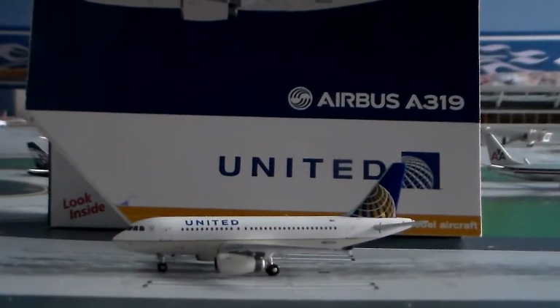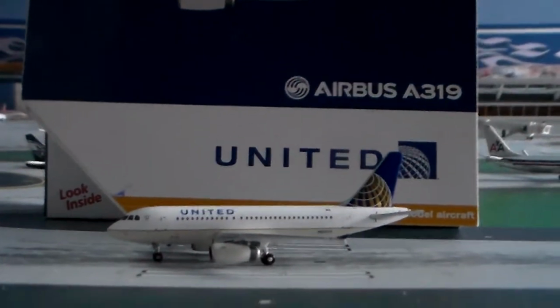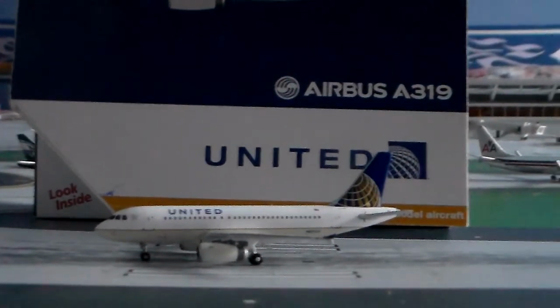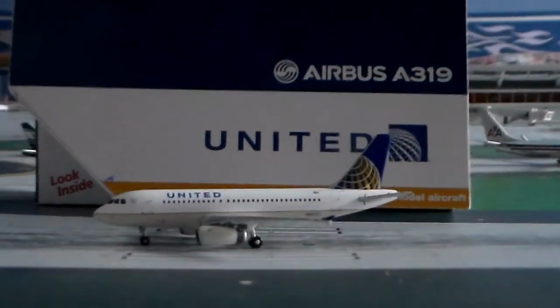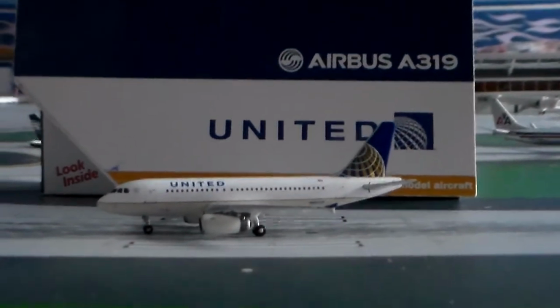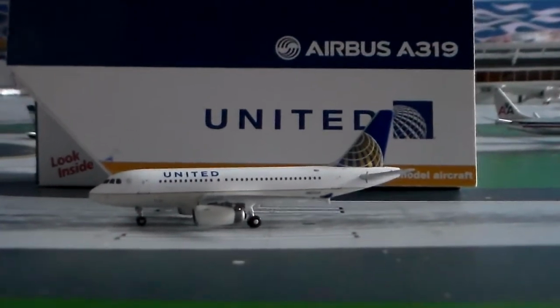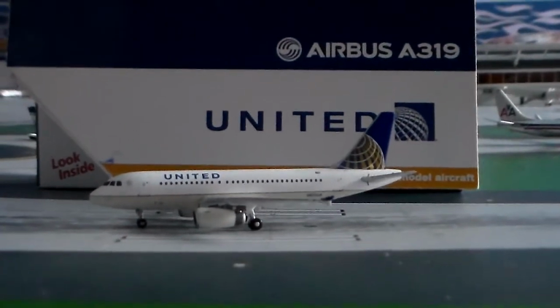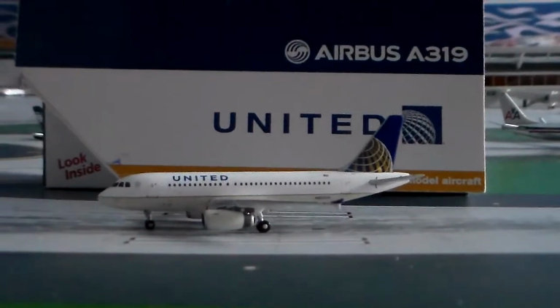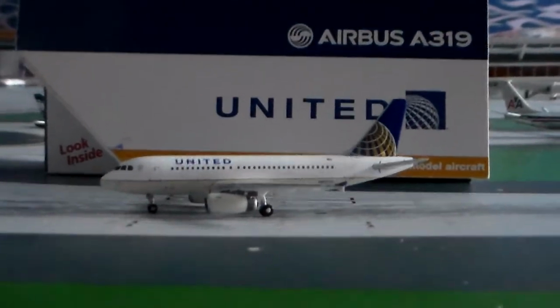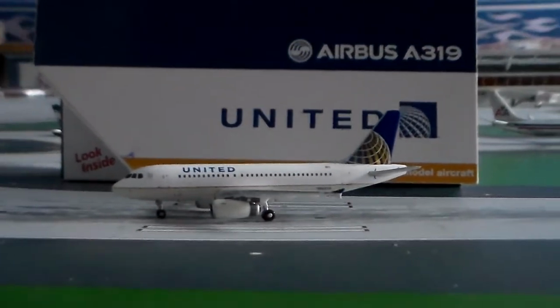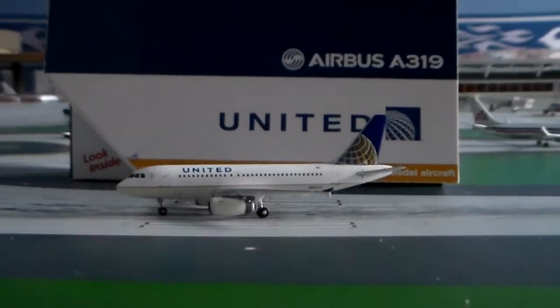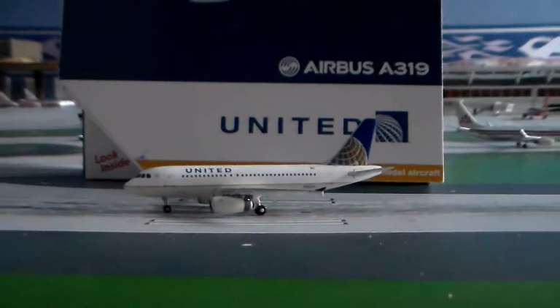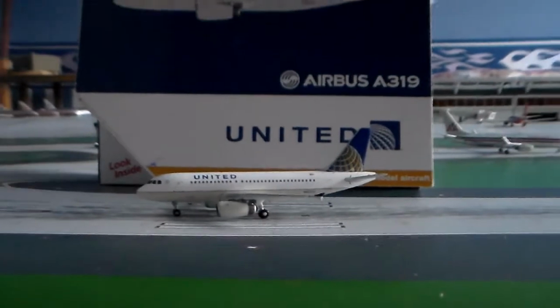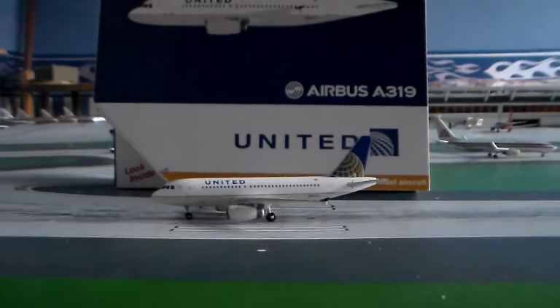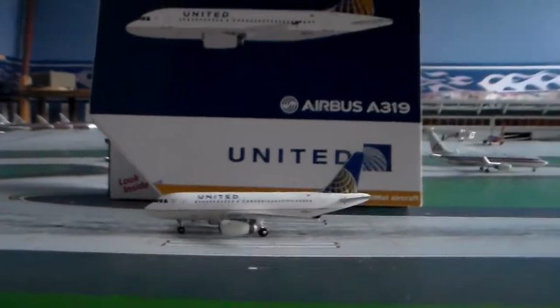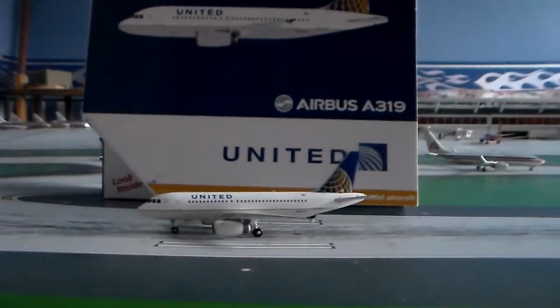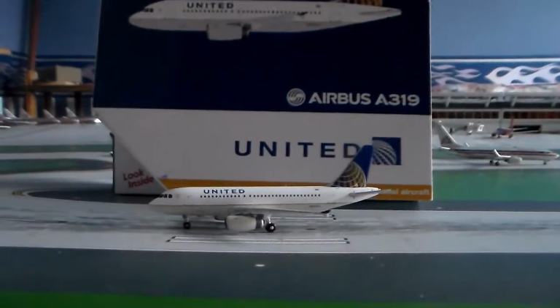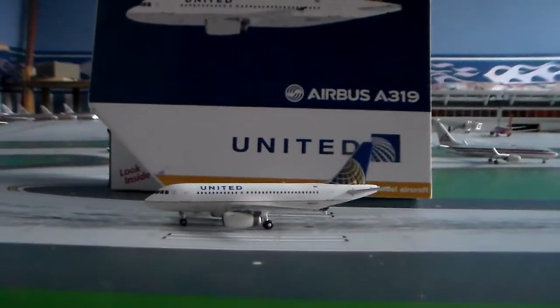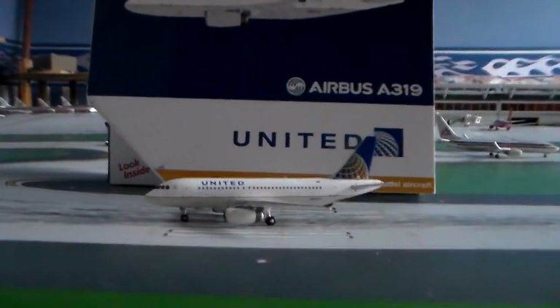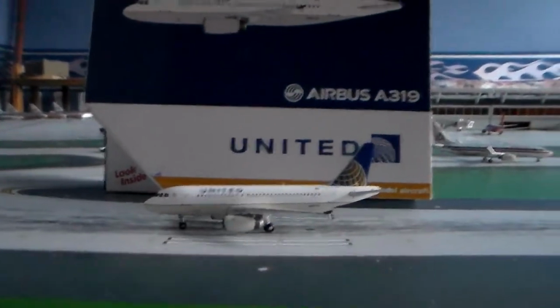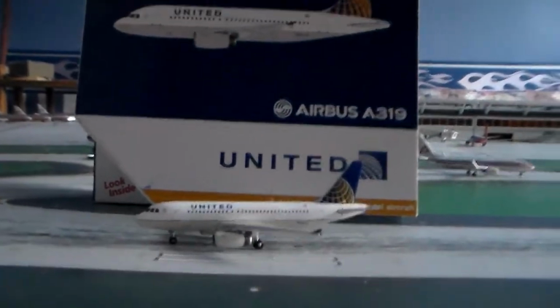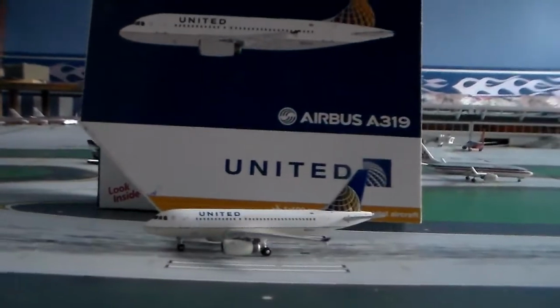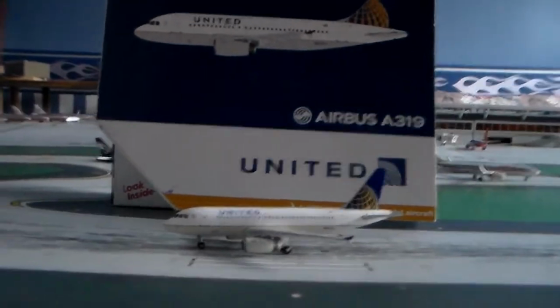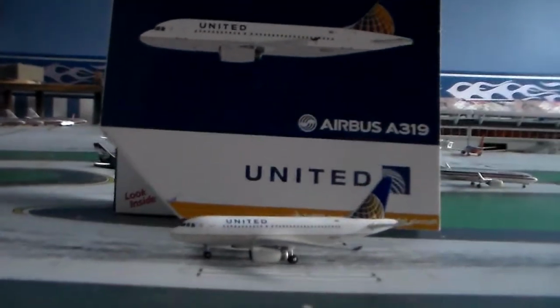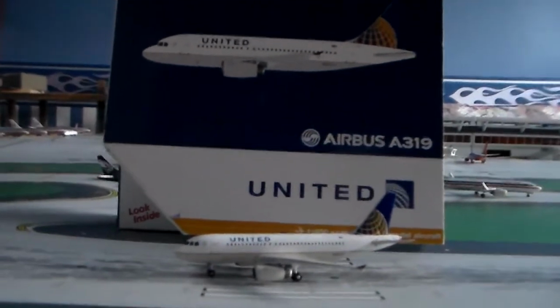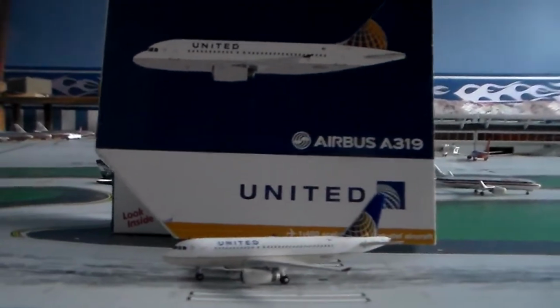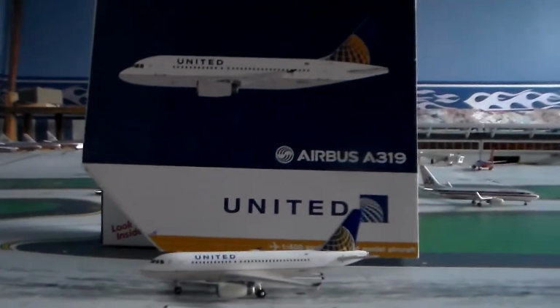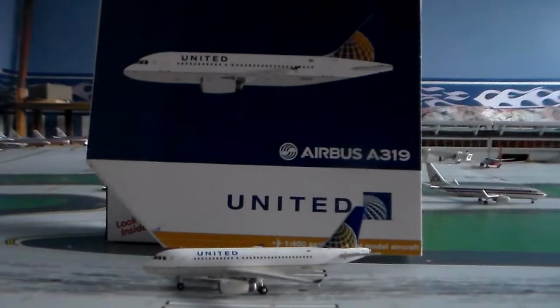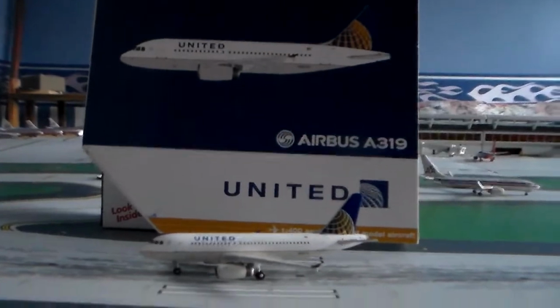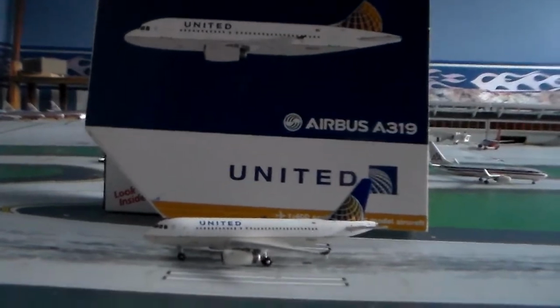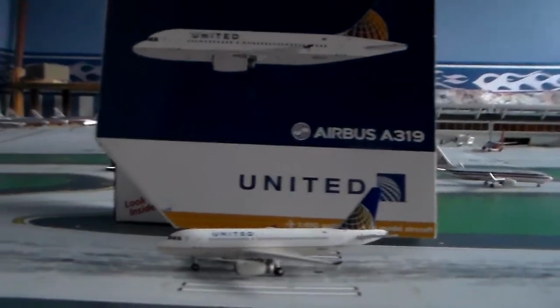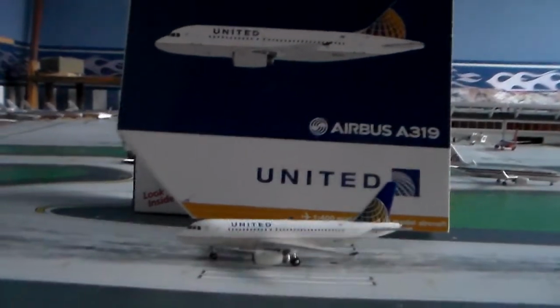Hey guys, this is AAFlyer777 here, and today I'll be making you guys a 1:400 scale review of my brand new Gemini Jets United Airlines Airbus A319.